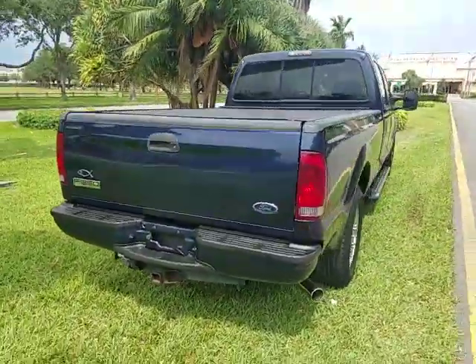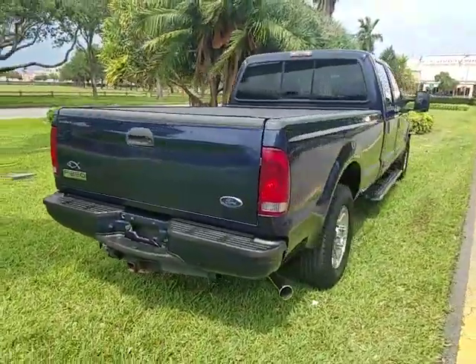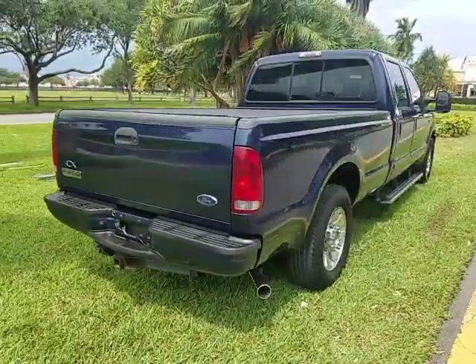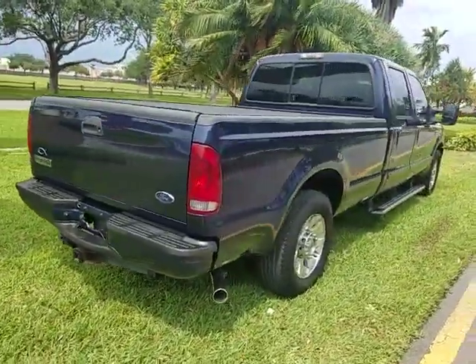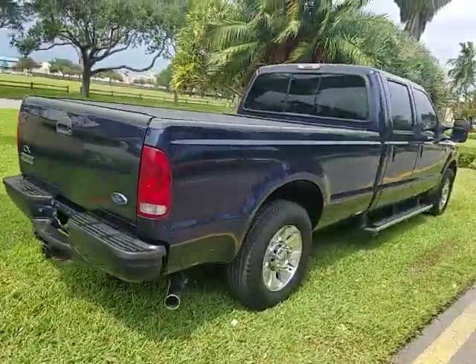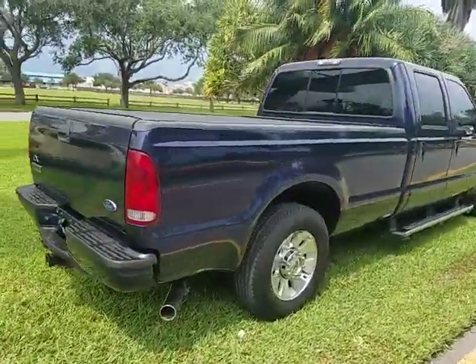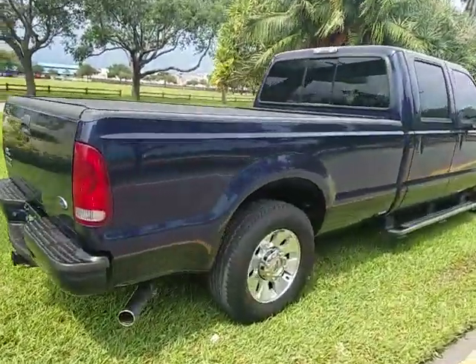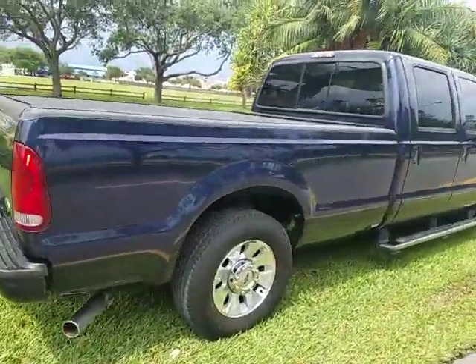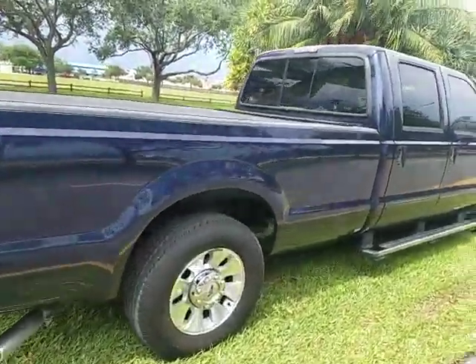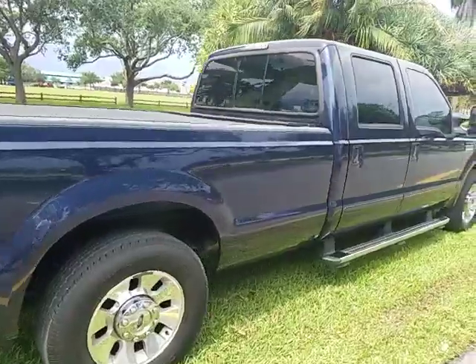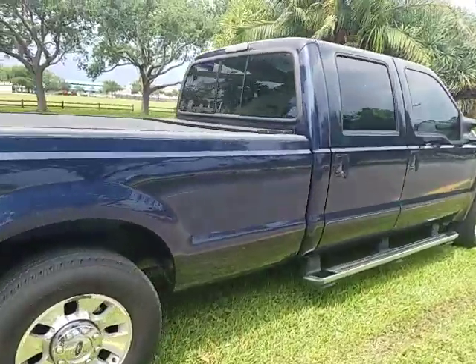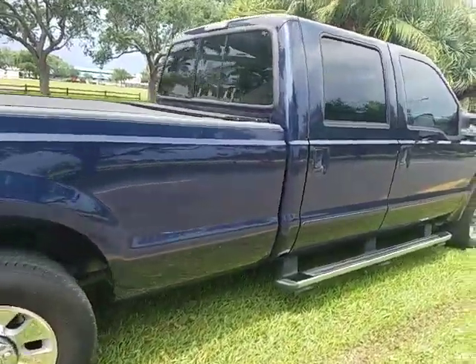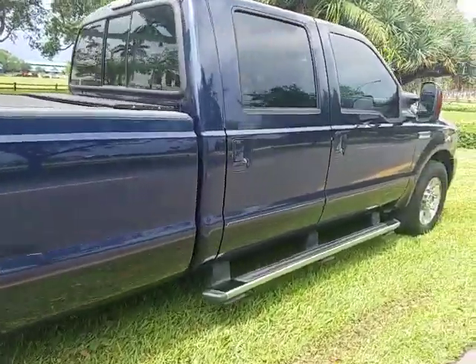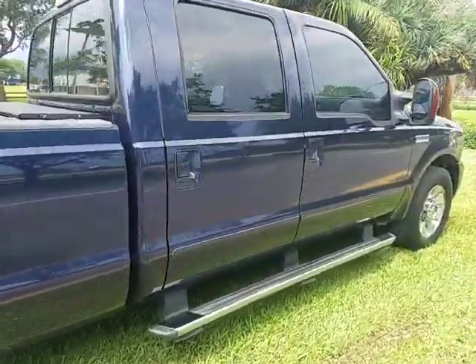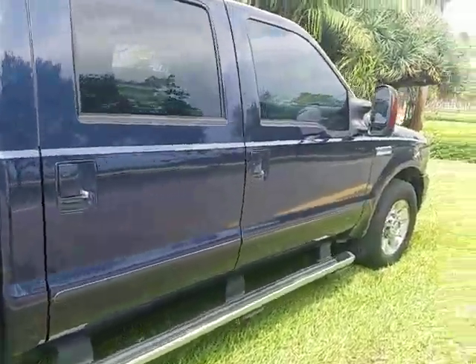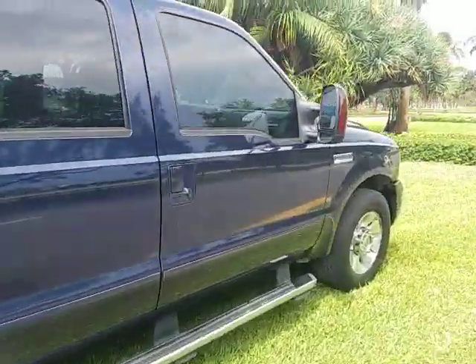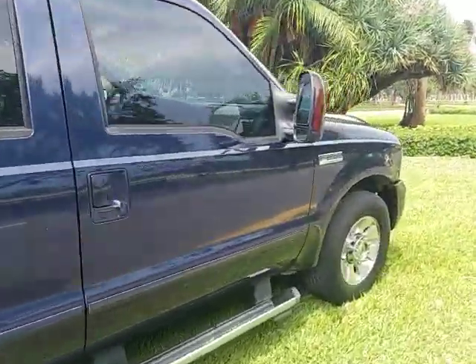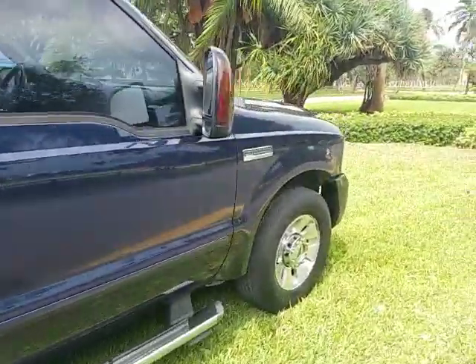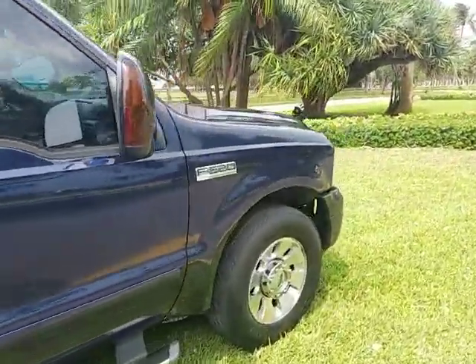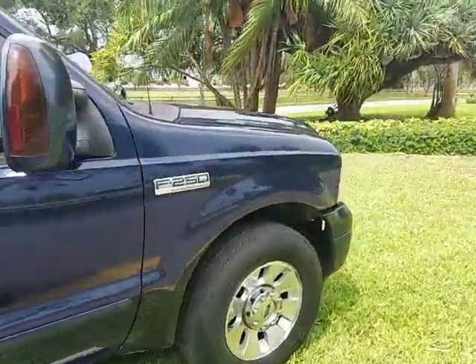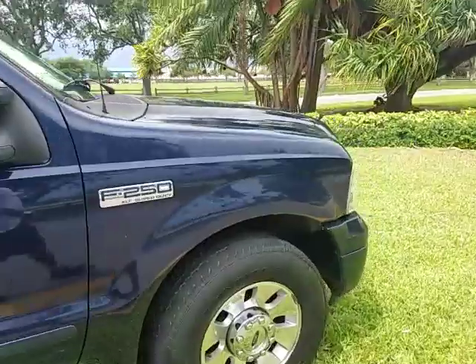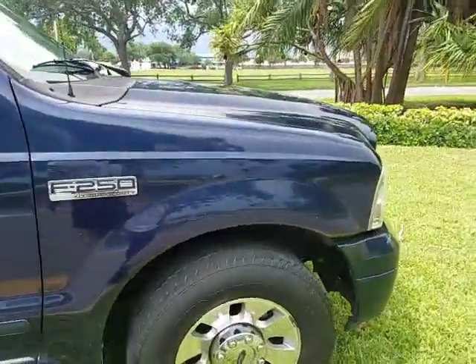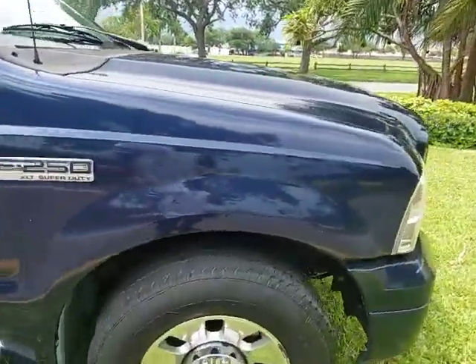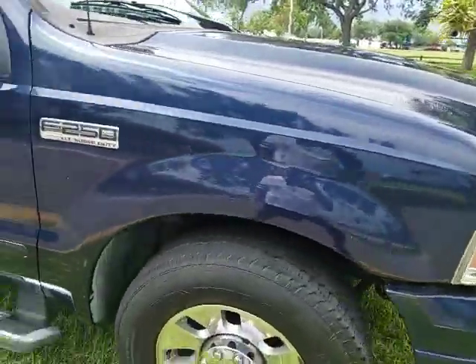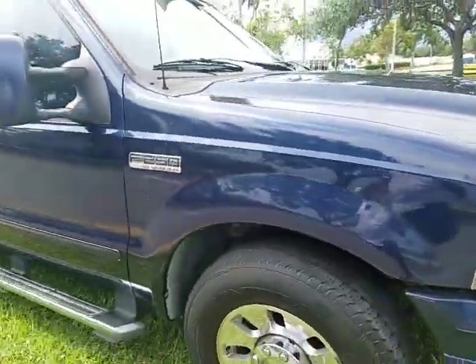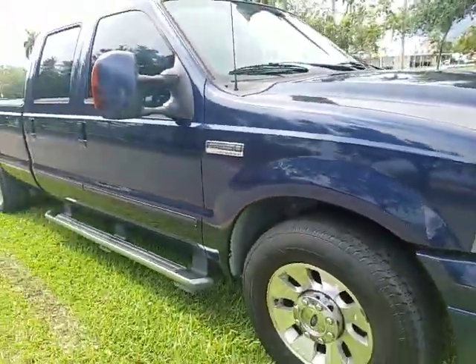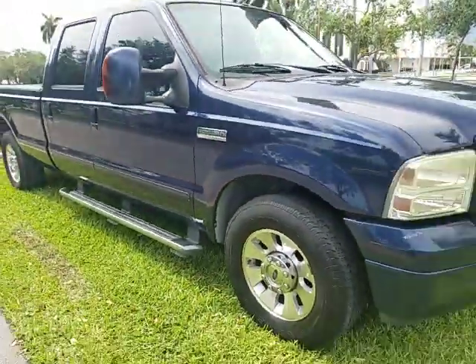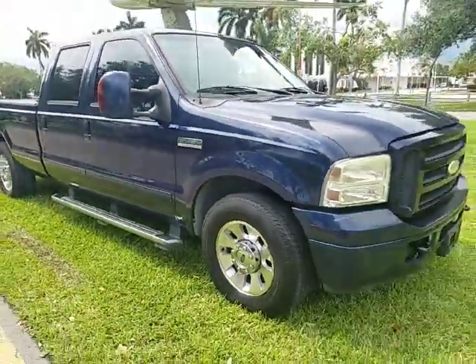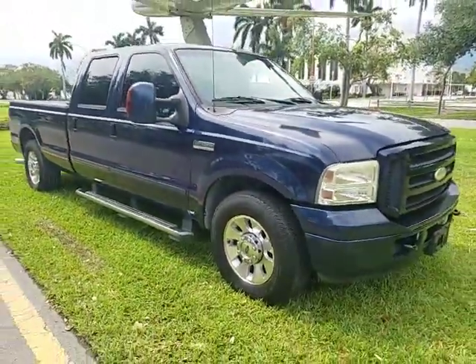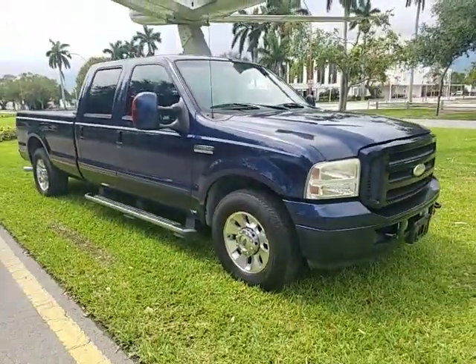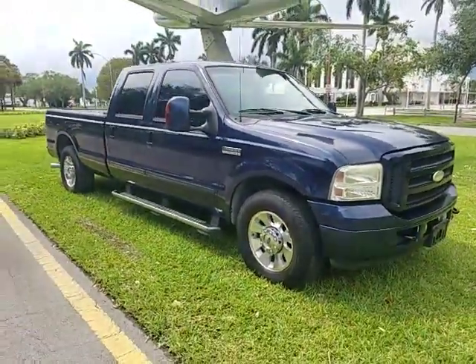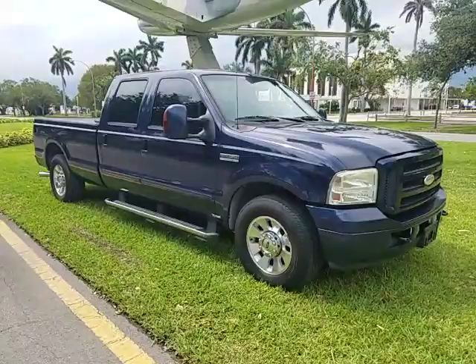Truck has ice-cold air conditioning. Solid, rust-free truck. Clean exterior. Very good condition for its year. Tires still have about 75% tread.